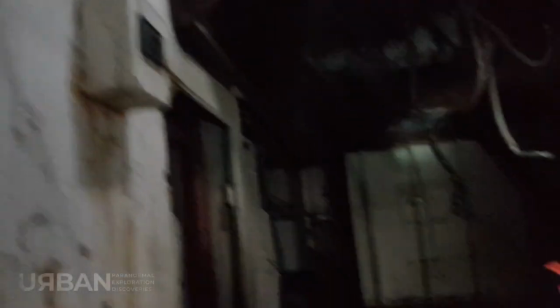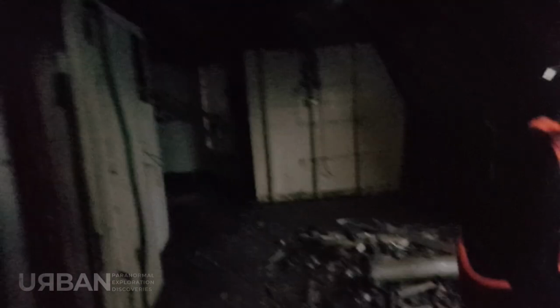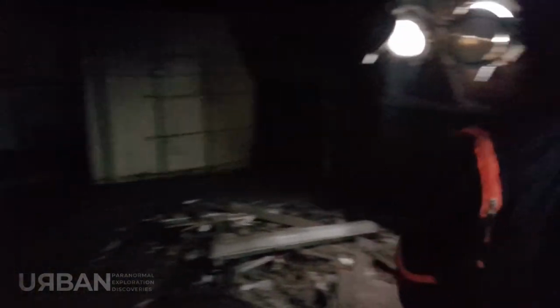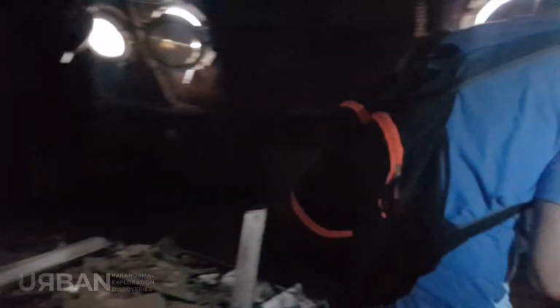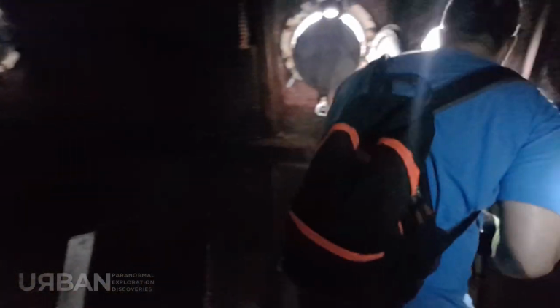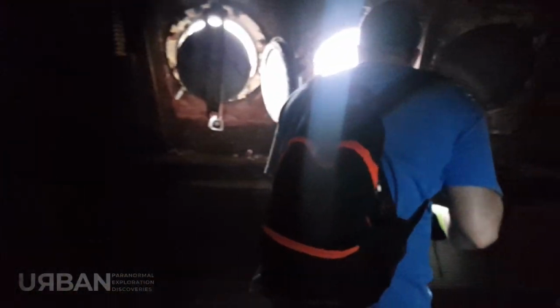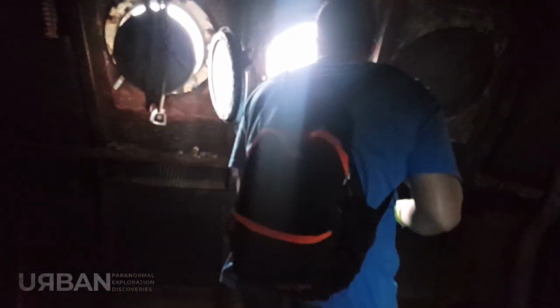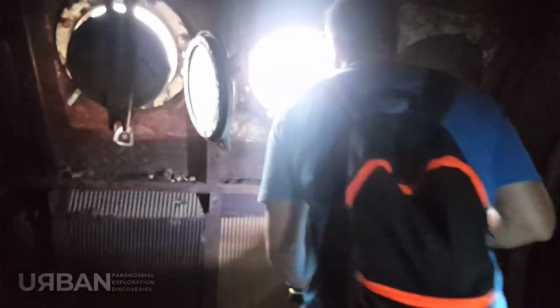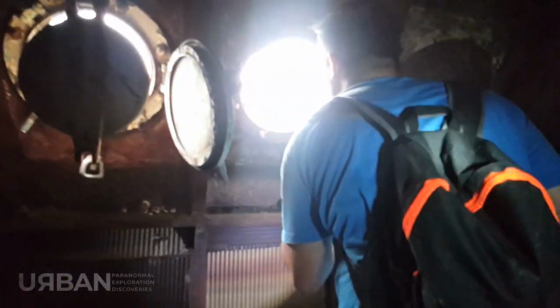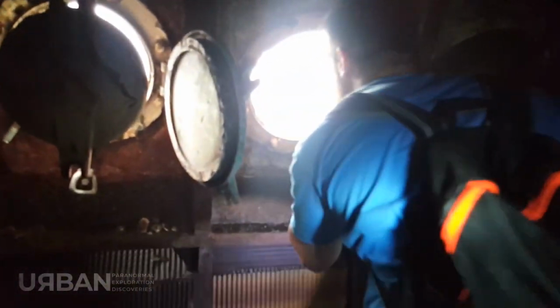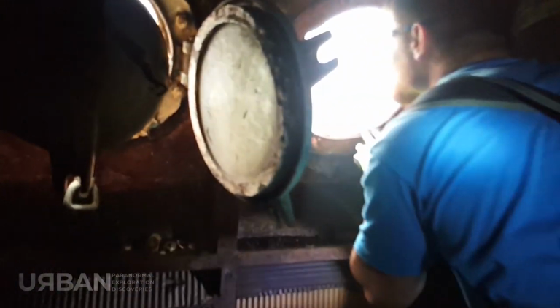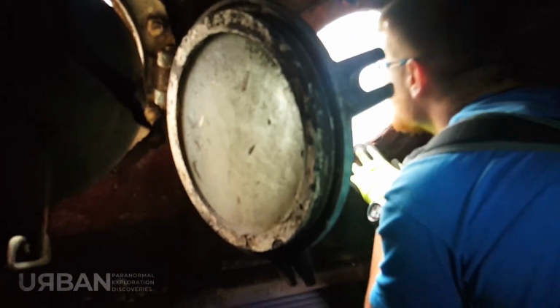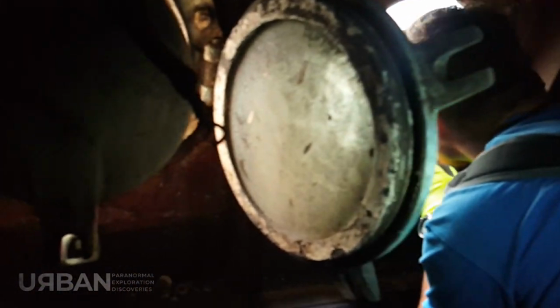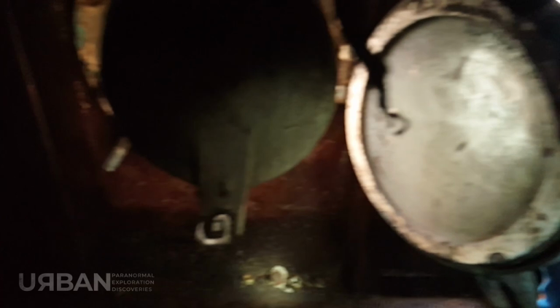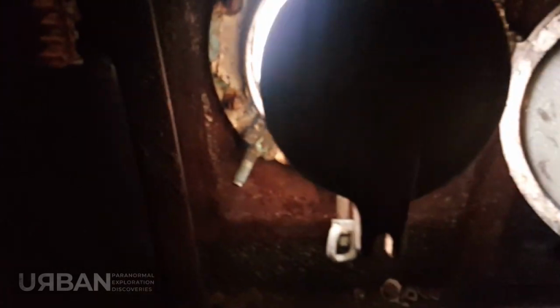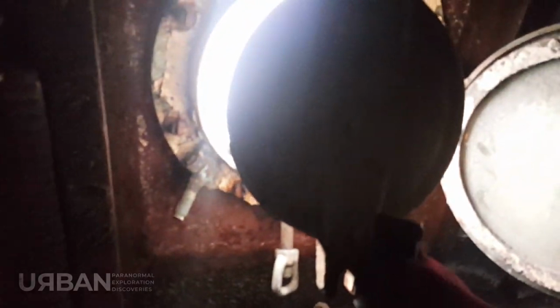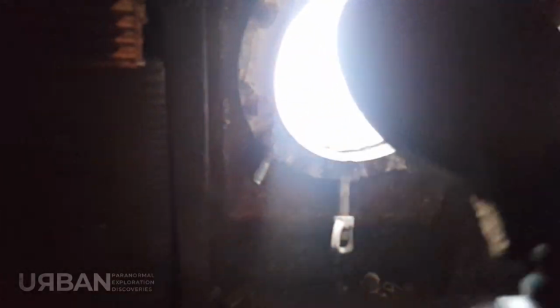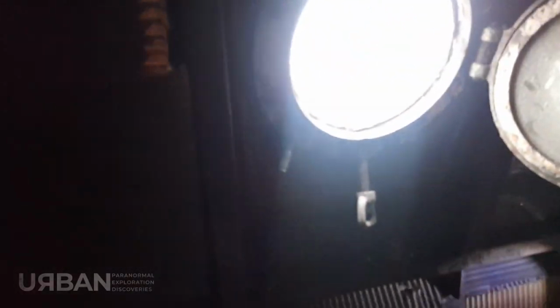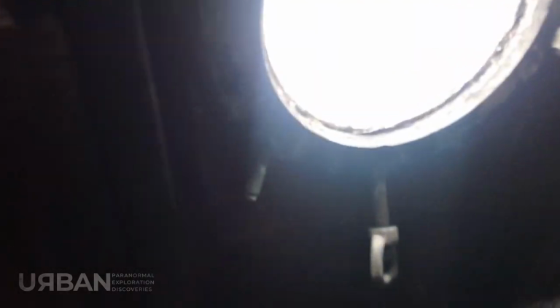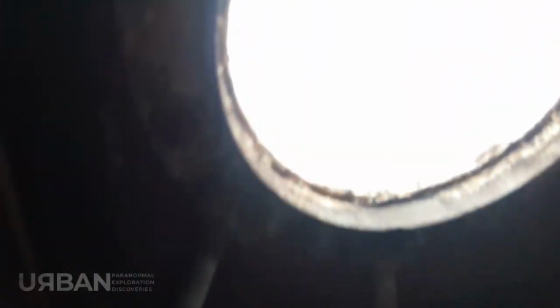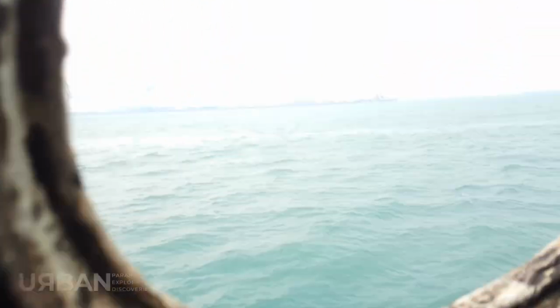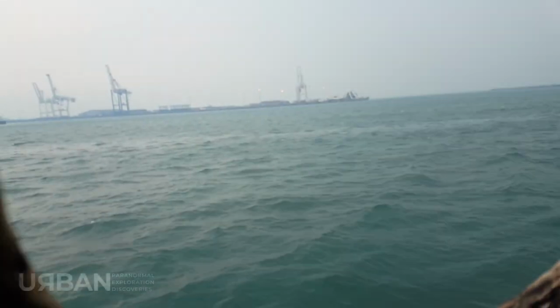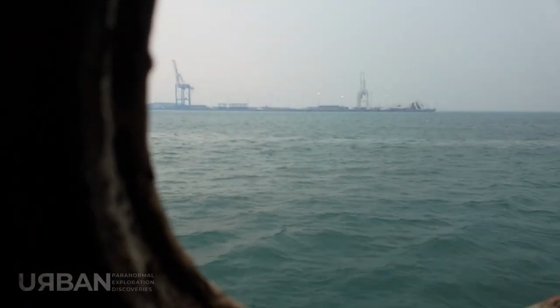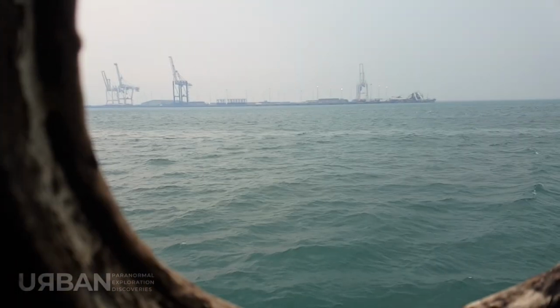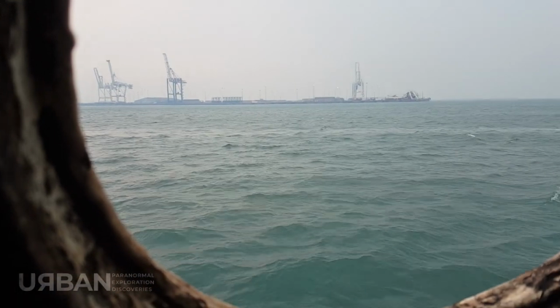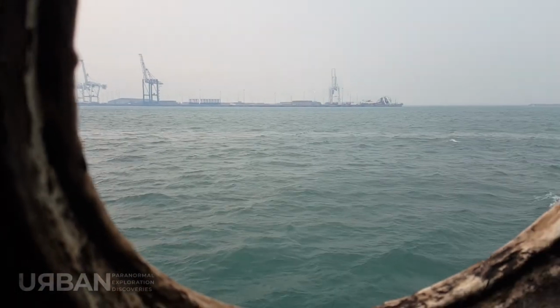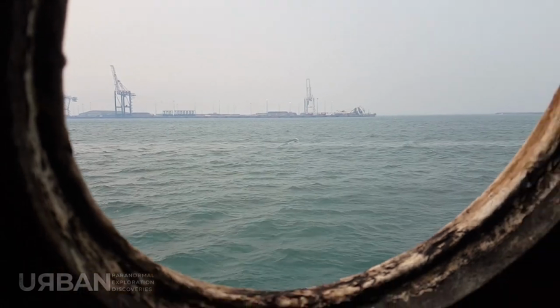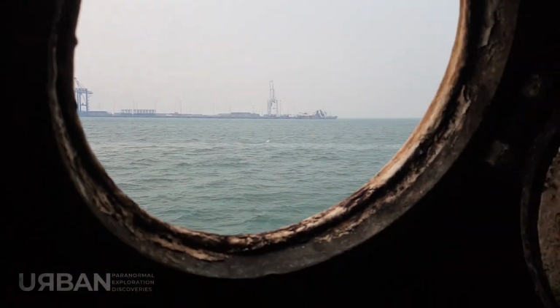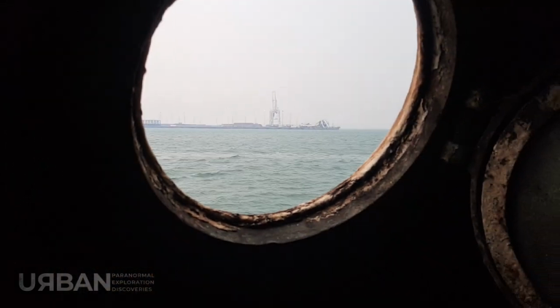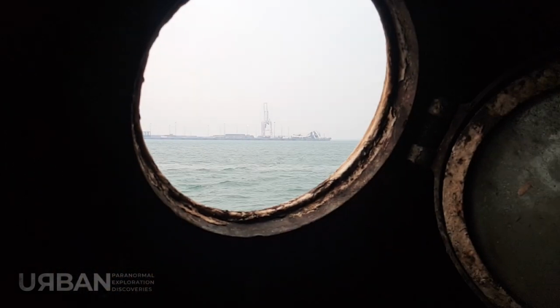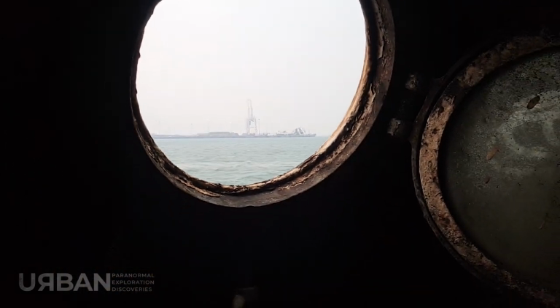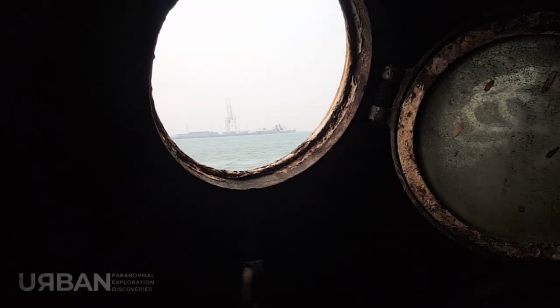So we should be able to see the water through here. There we go. Wow, look how close we are to the water here. That's nice — a few breaths of fresh air through there. This one's open — you can stick your head through there.